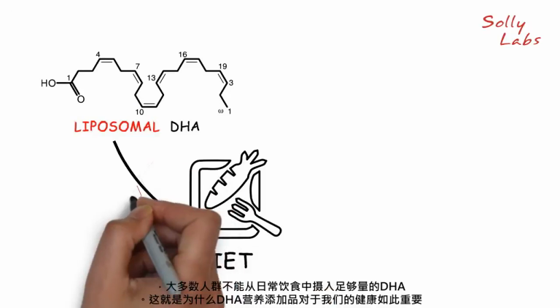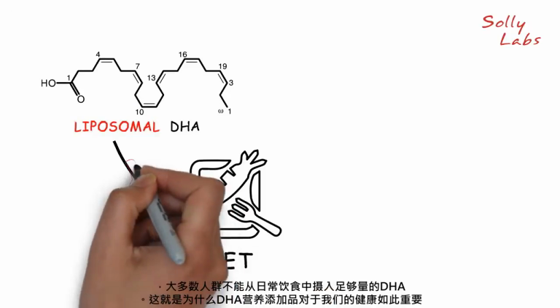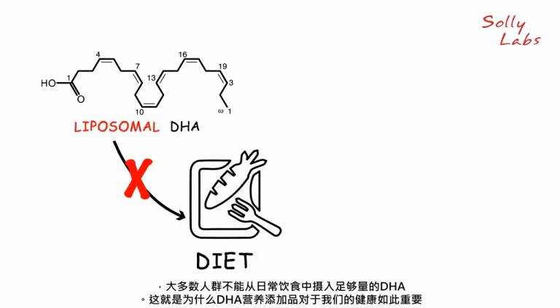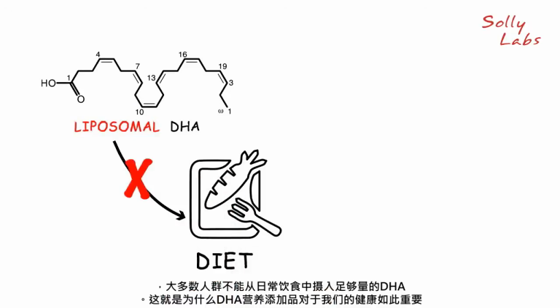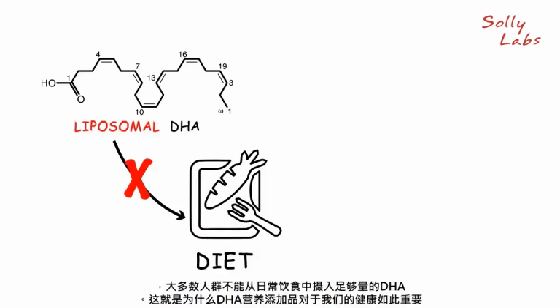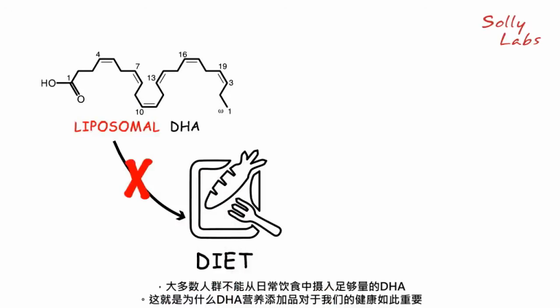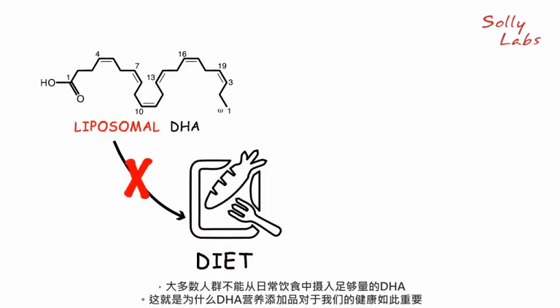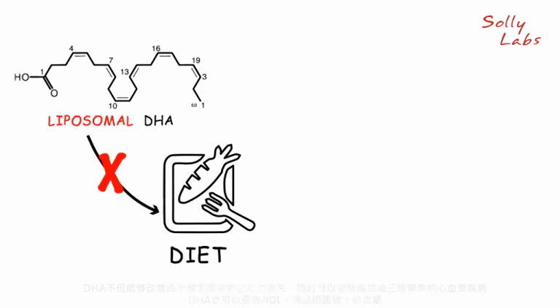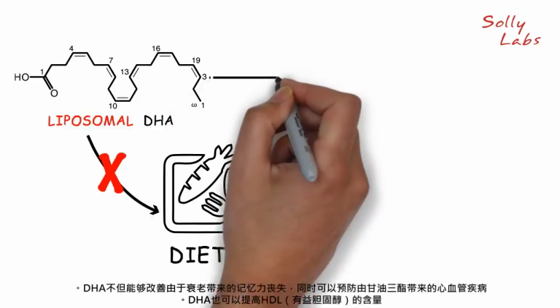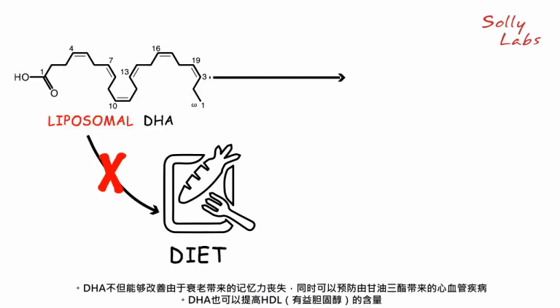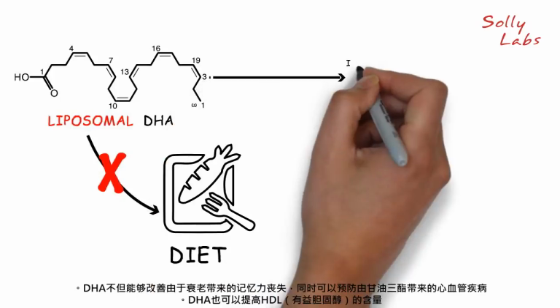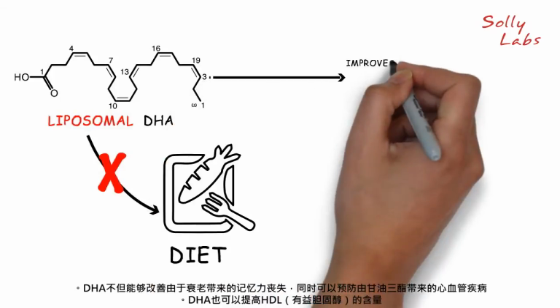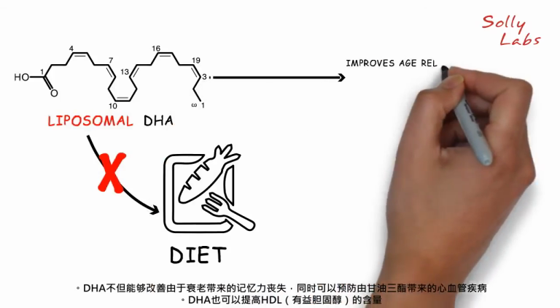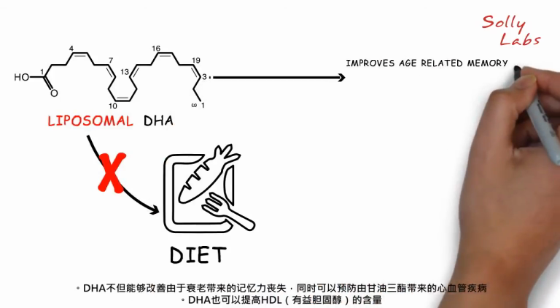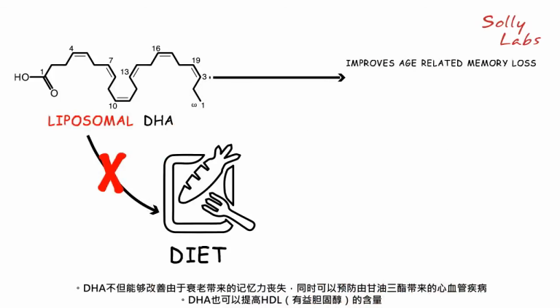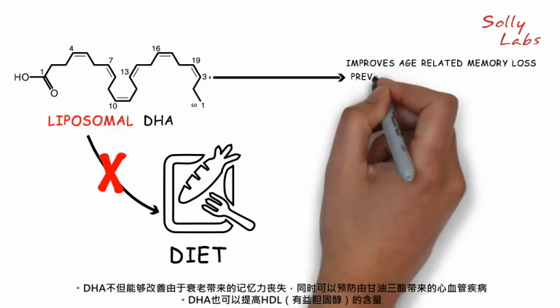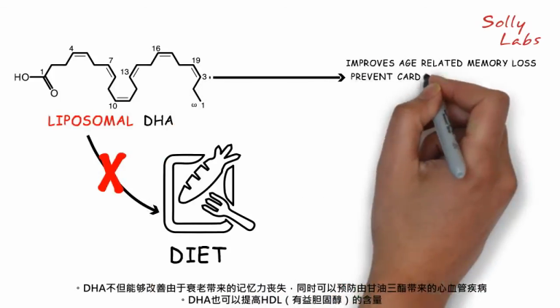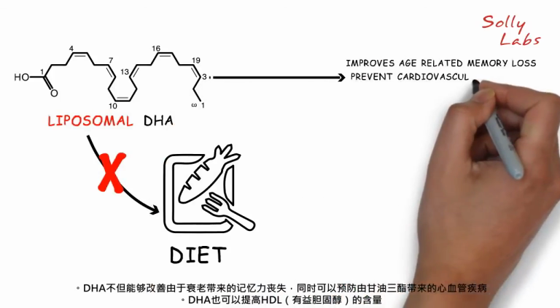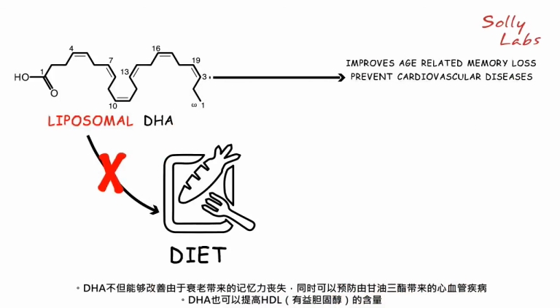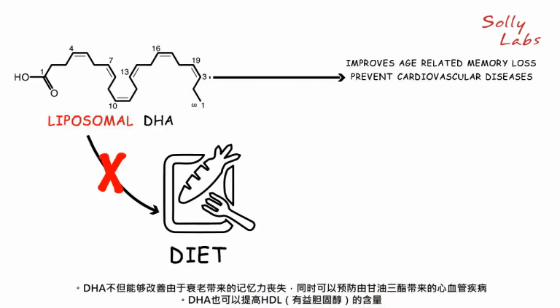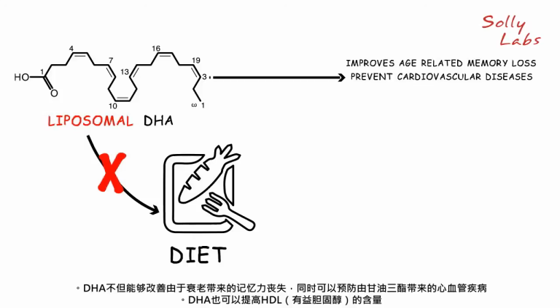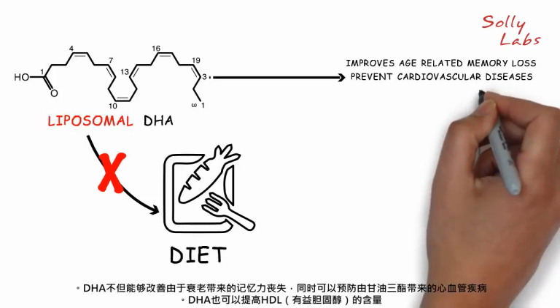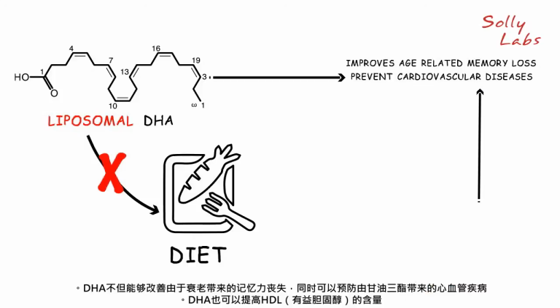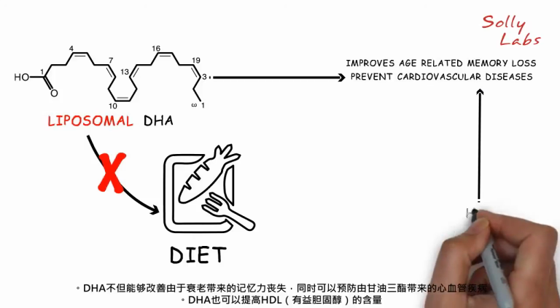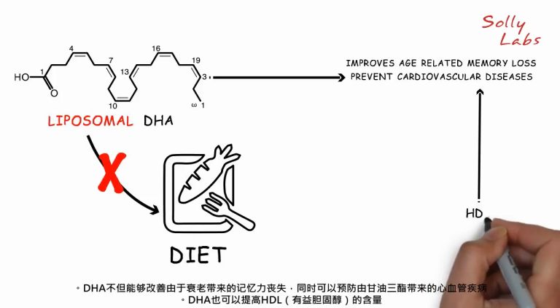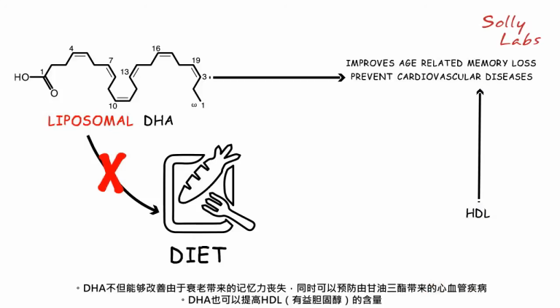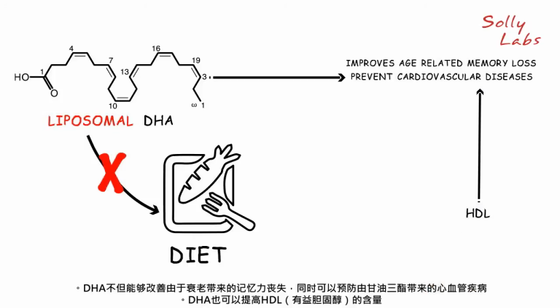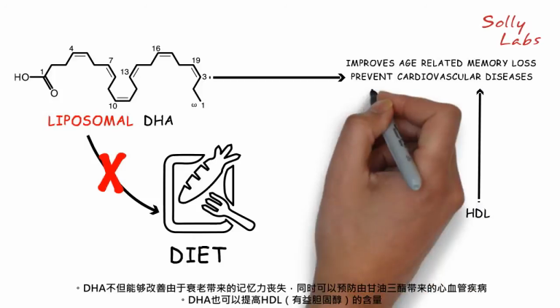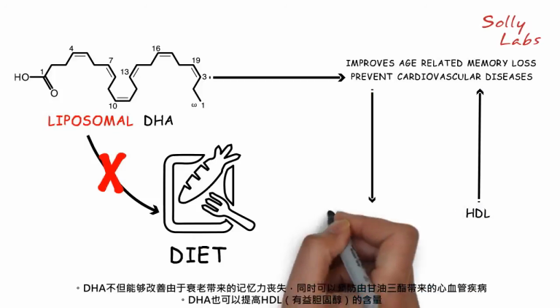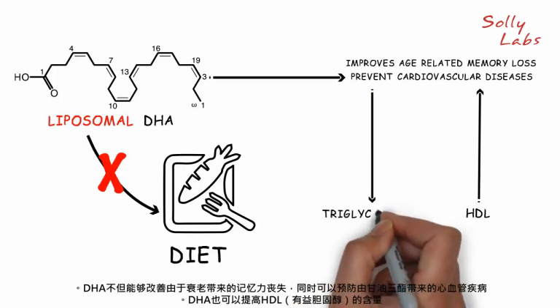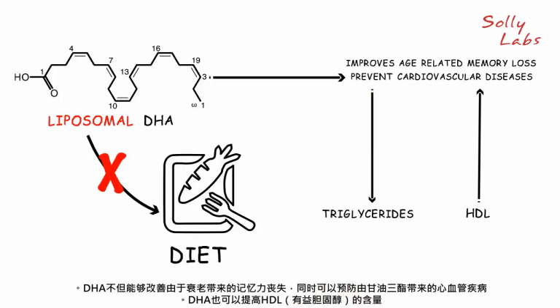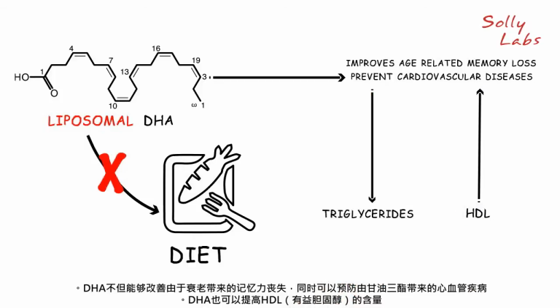This is why a DHA supplement is so important for our health. DHA not only improves age-related memory loss, but it also helps in preventing cardiovascular diseases by increasing HDL — the good cholesterol — and lowering triglycerides.